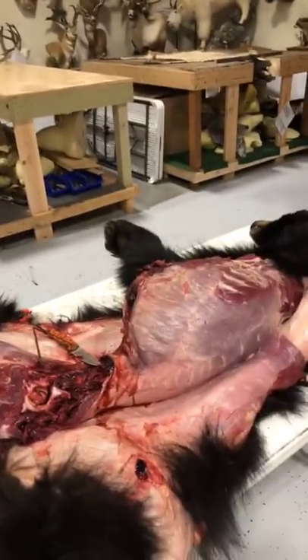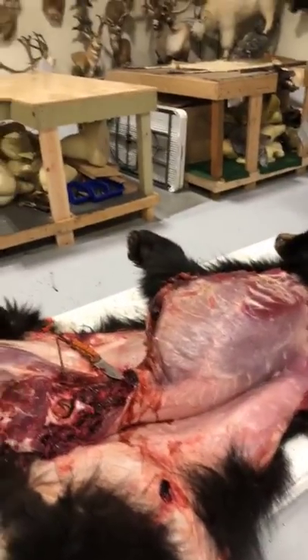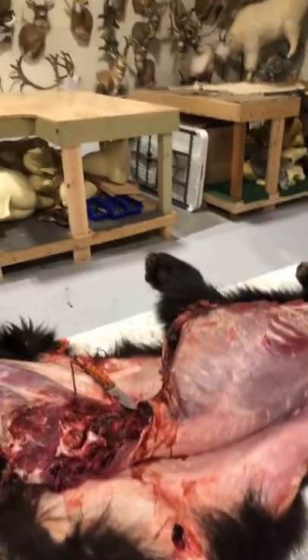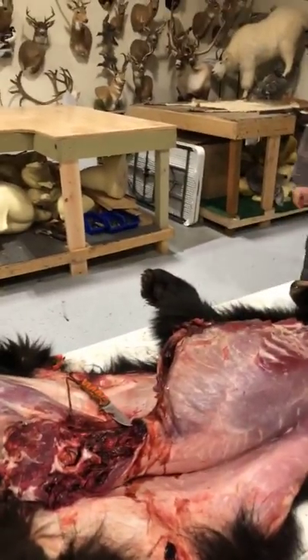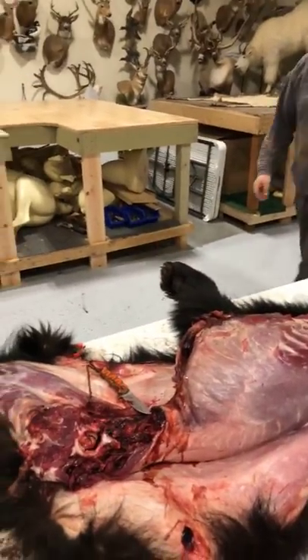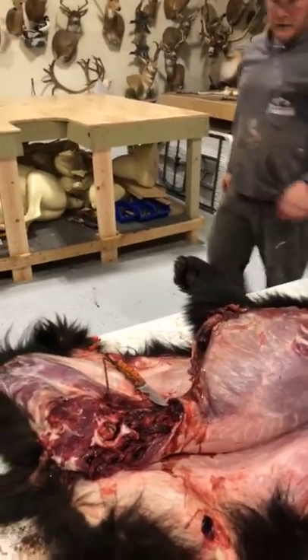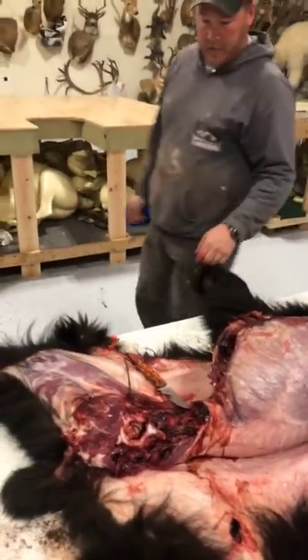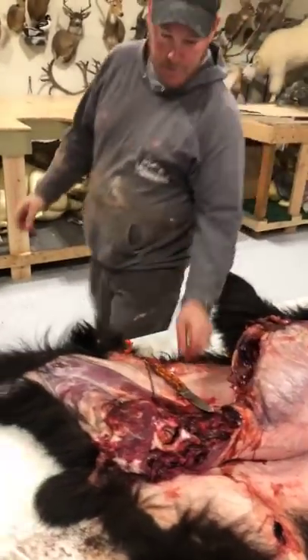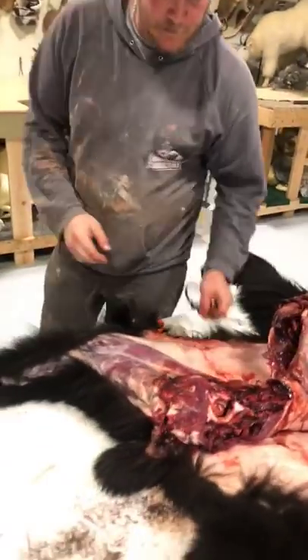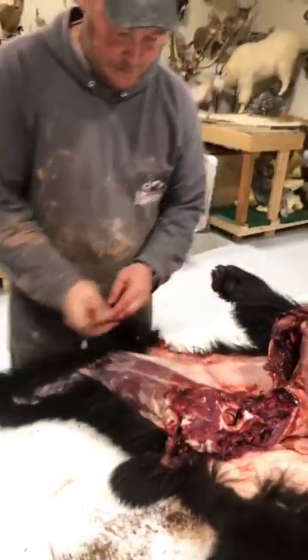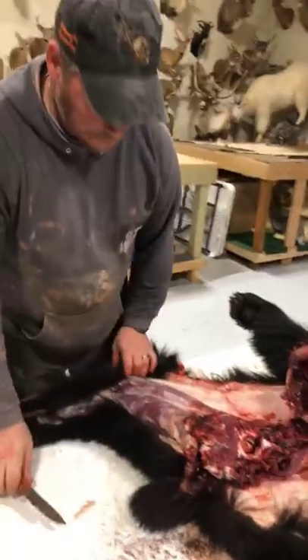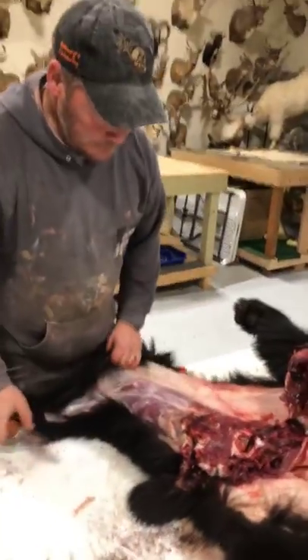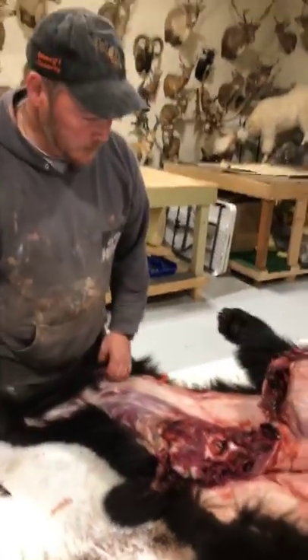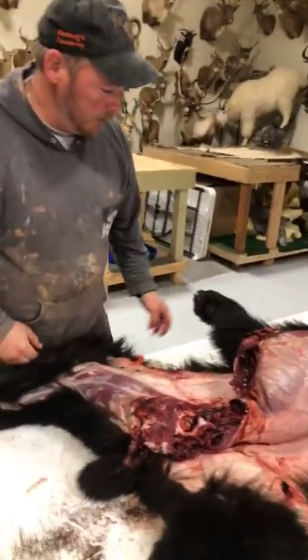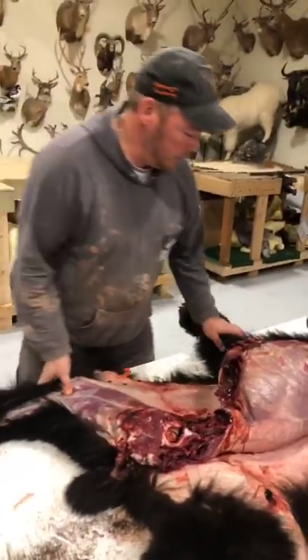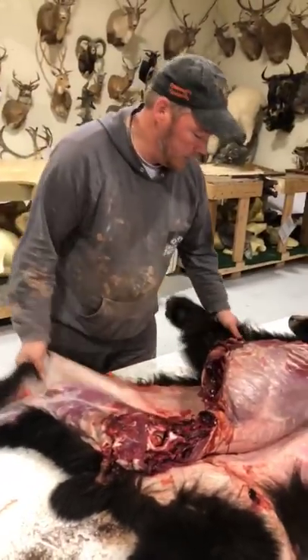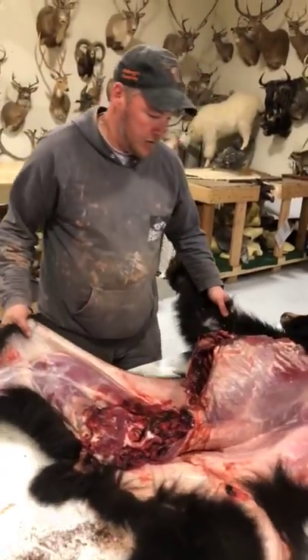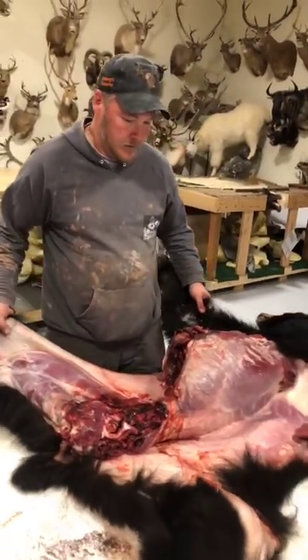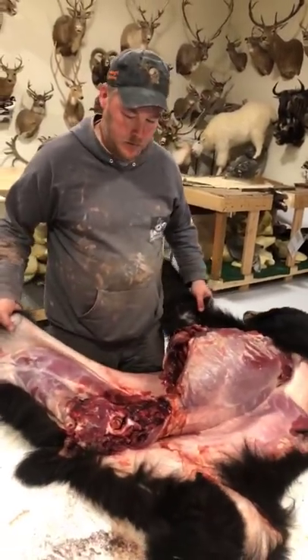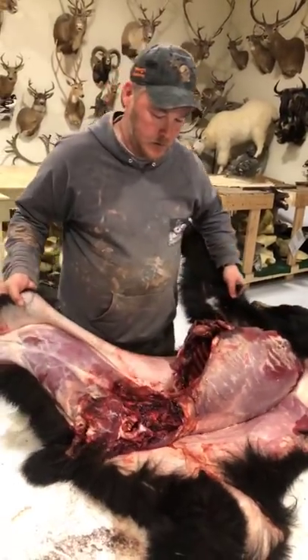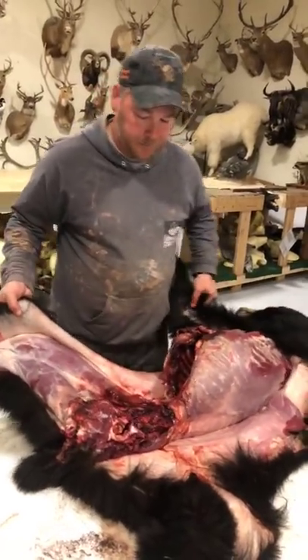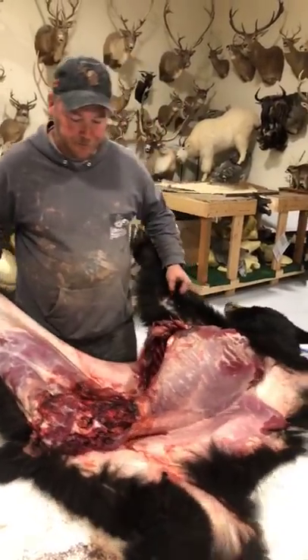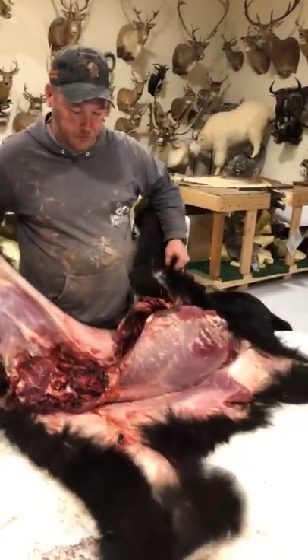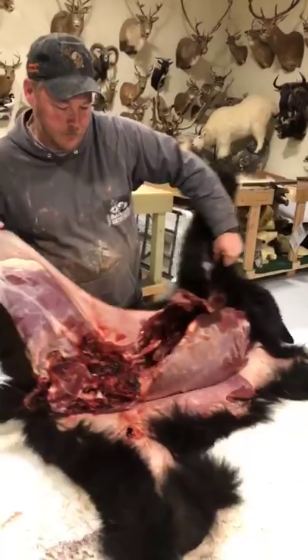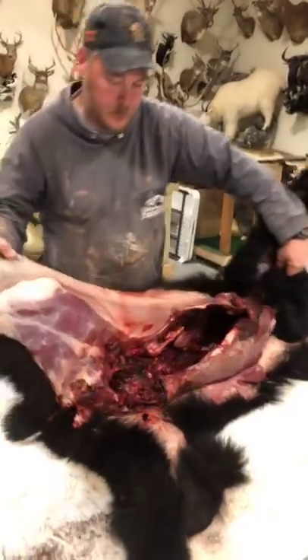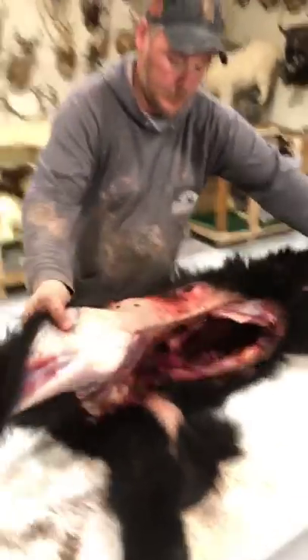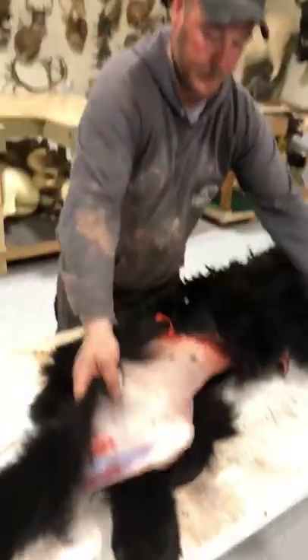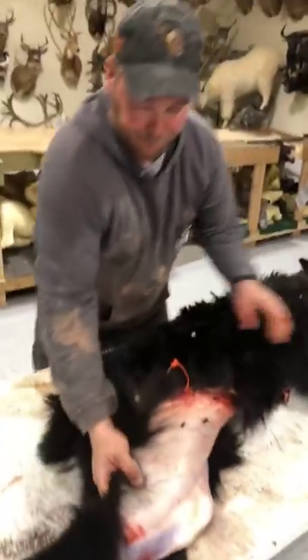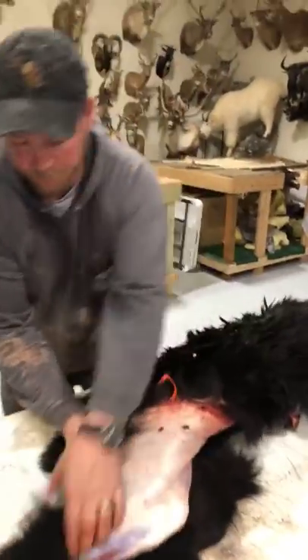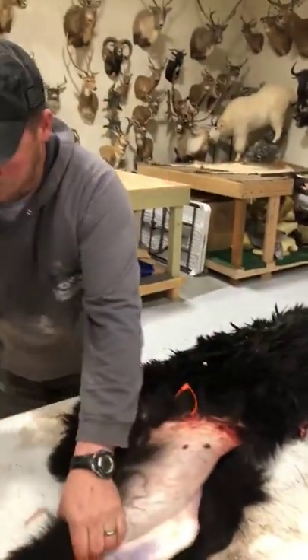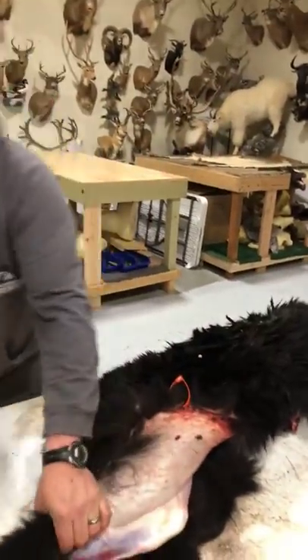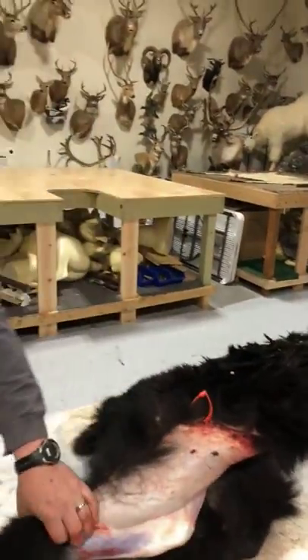We don't use wire frames — we actually use foam forms that the hides go onto.